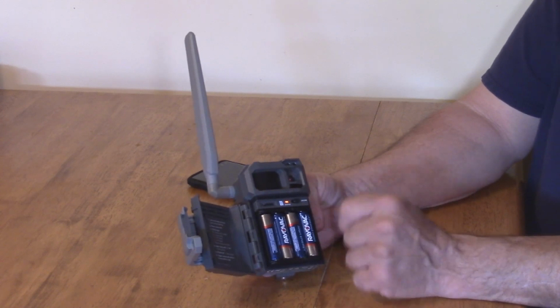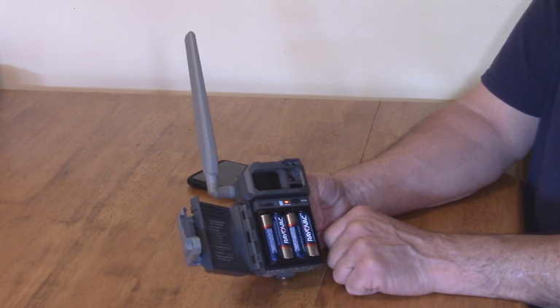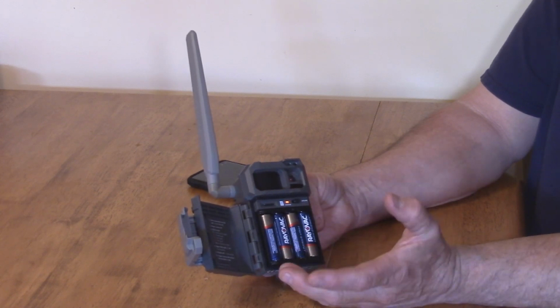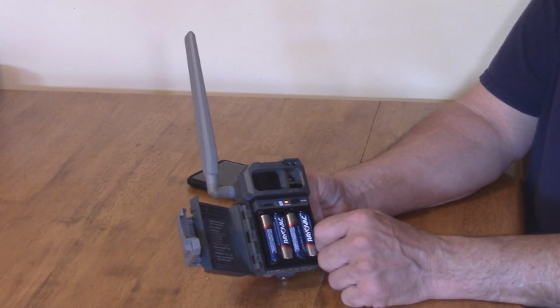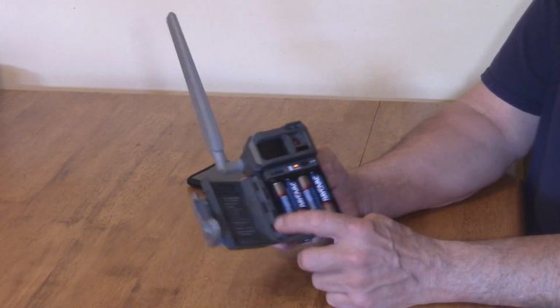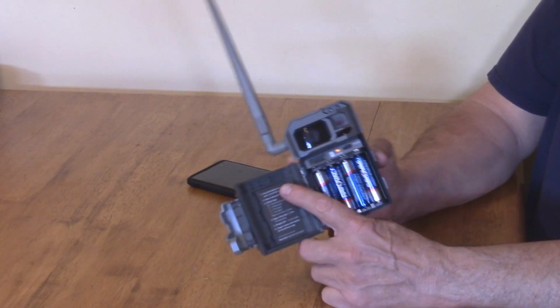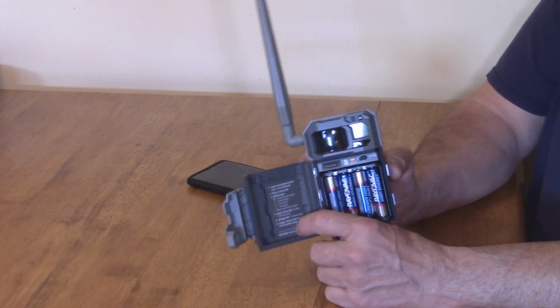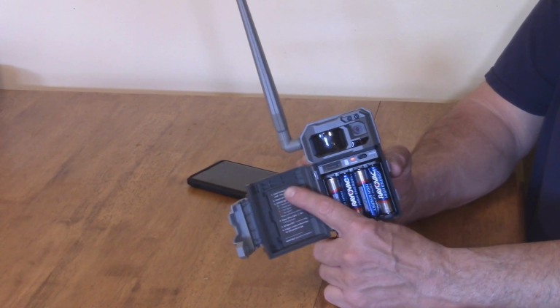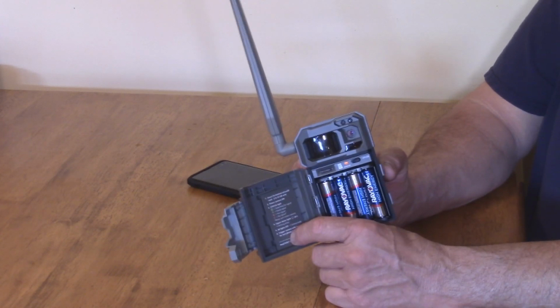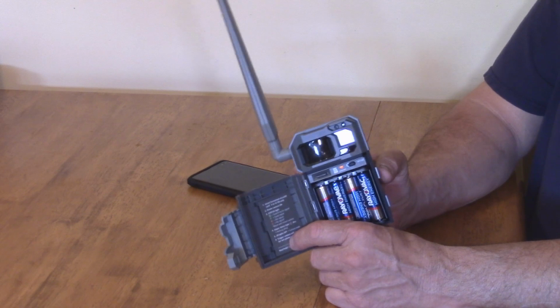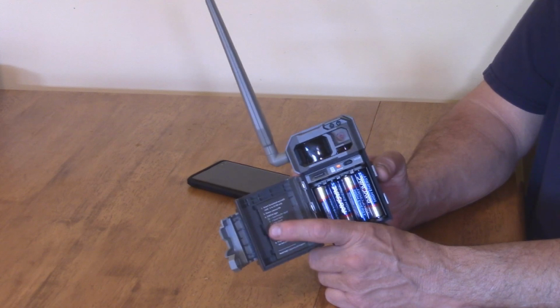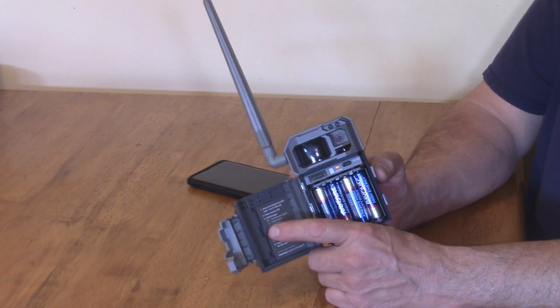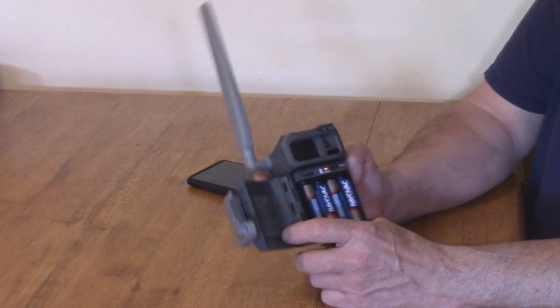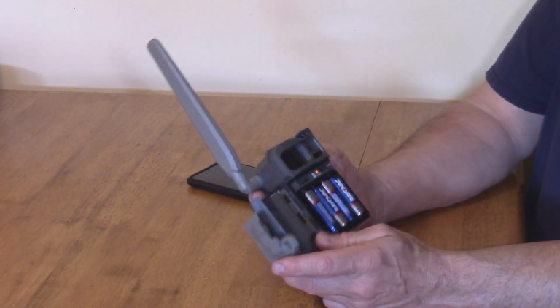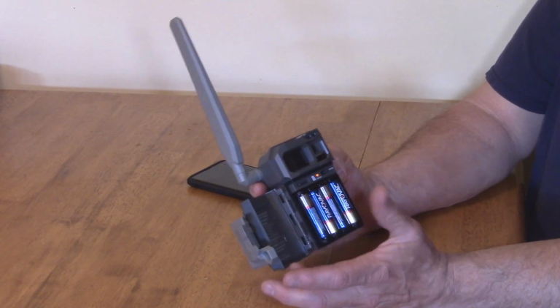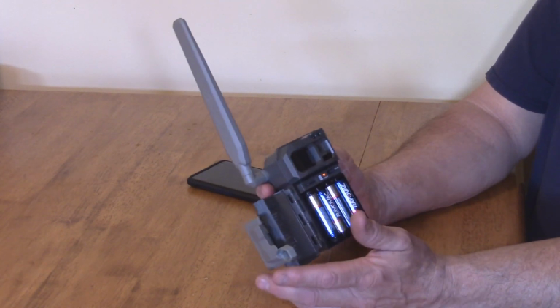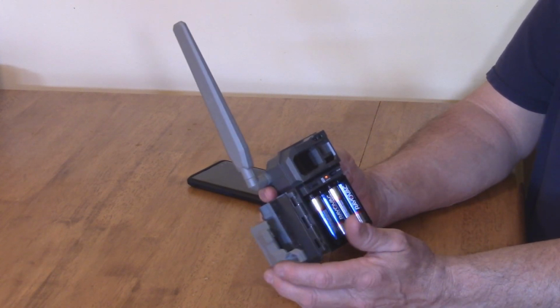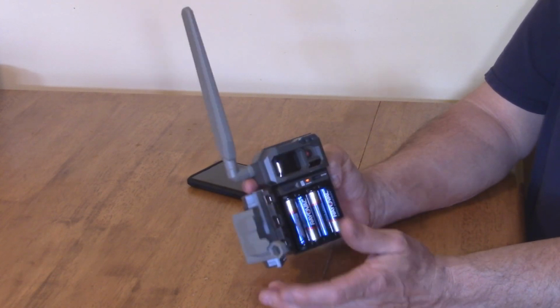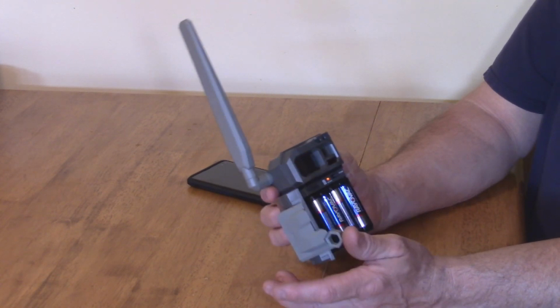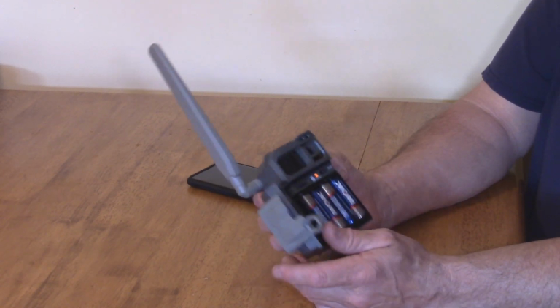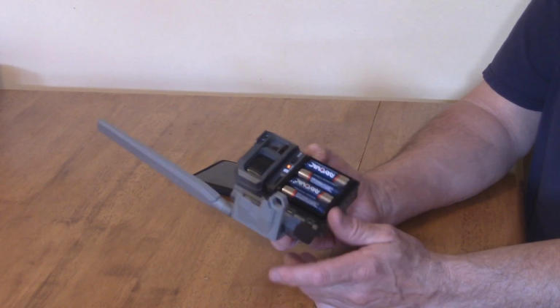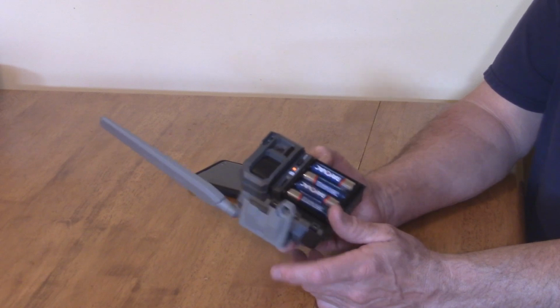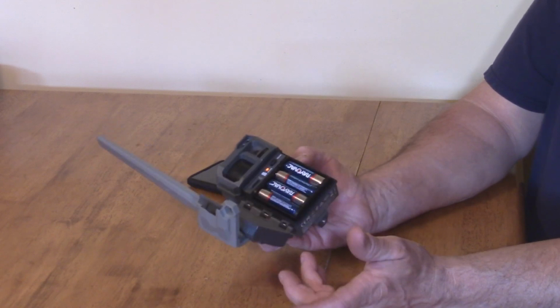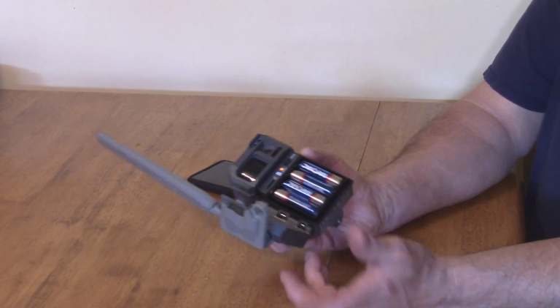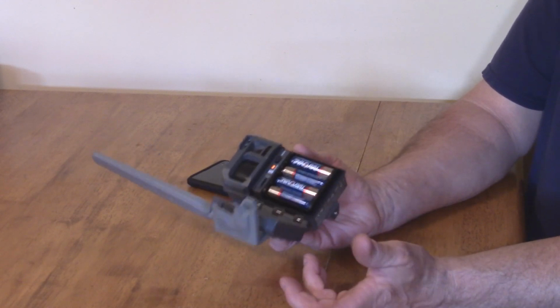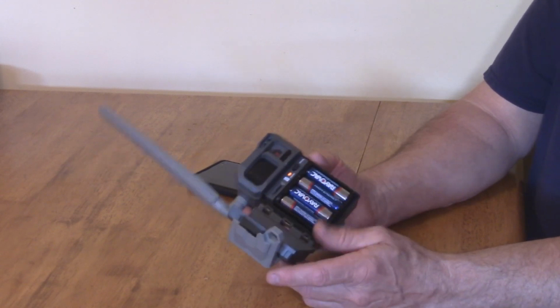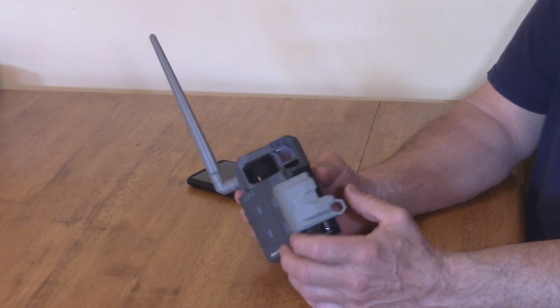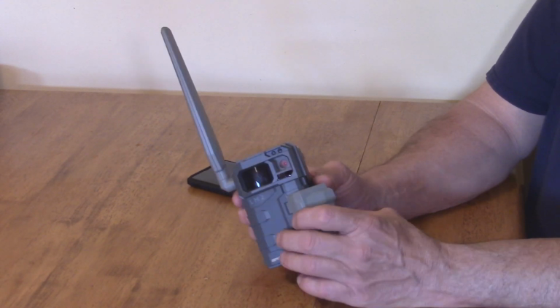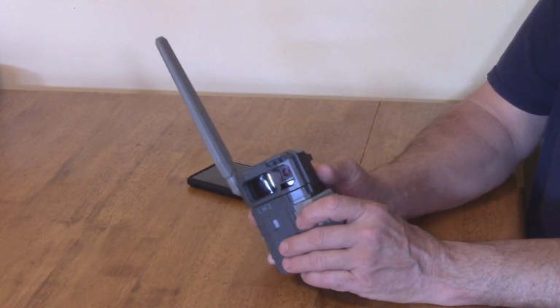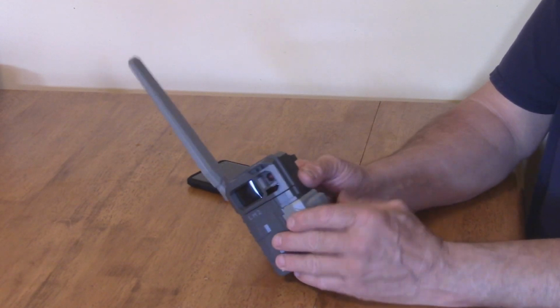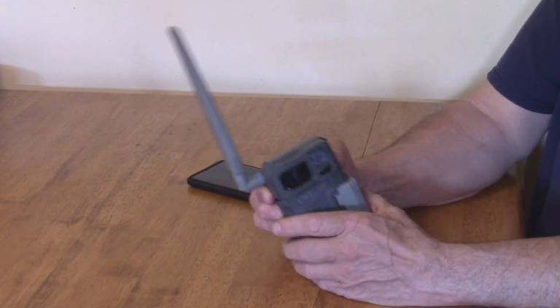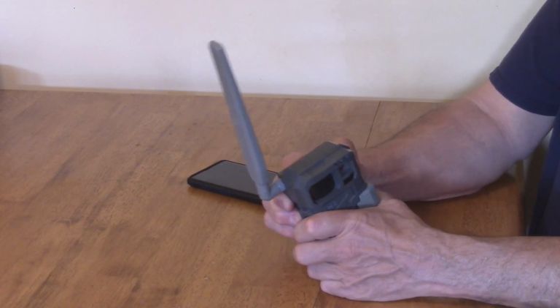You also need a 32GB SD card, and of course your power button. It has instructions that show you how to set it up, and once you do, you get it set up on your cell phone. It runs off cell towers.